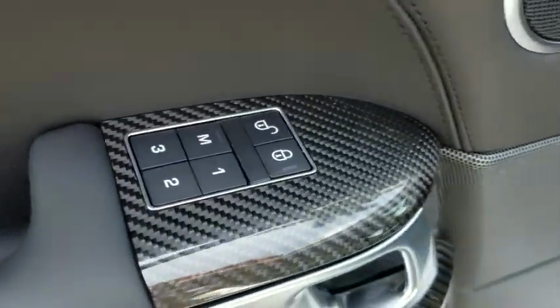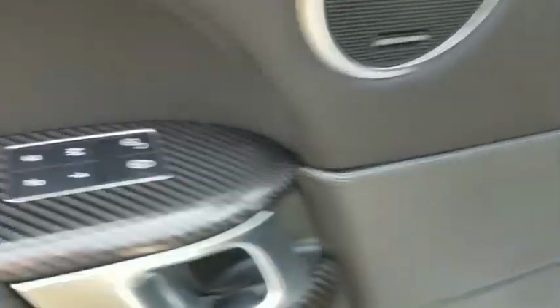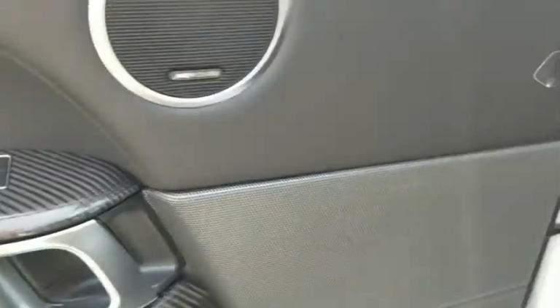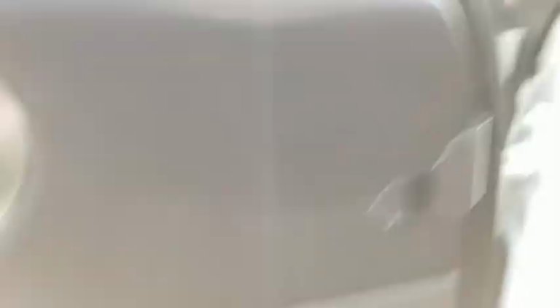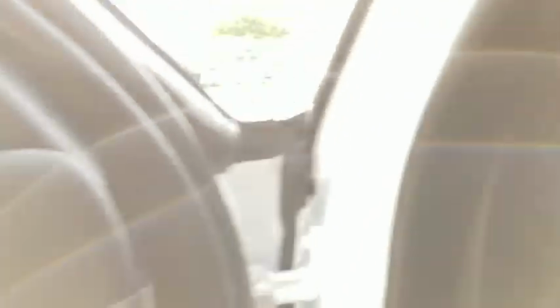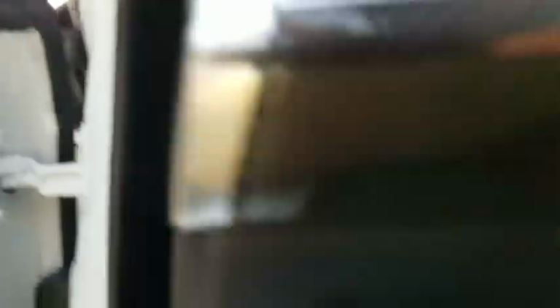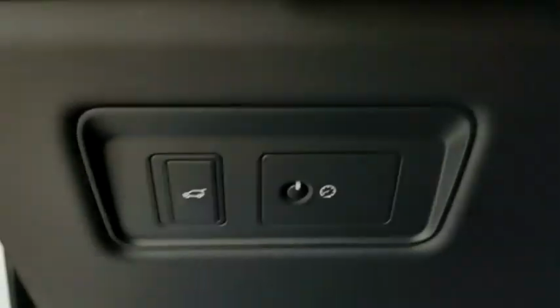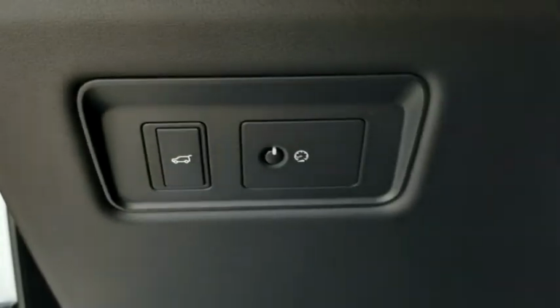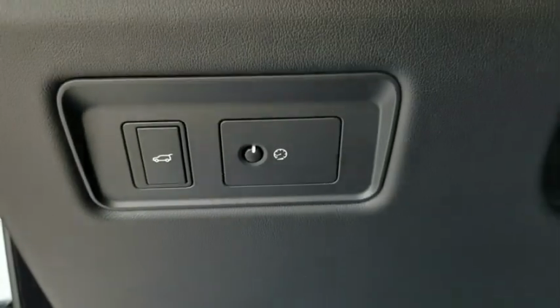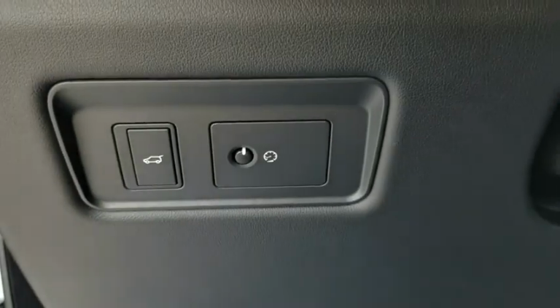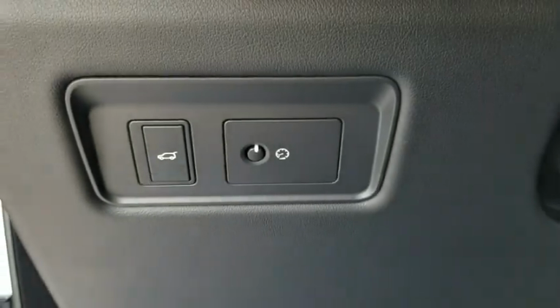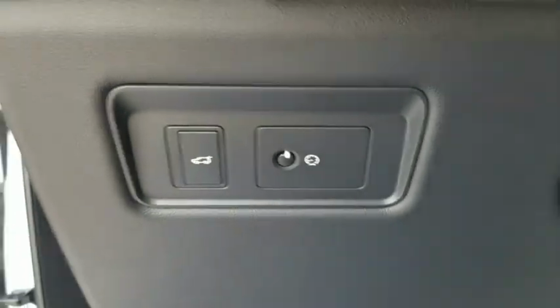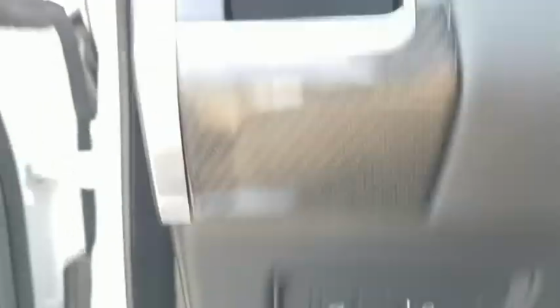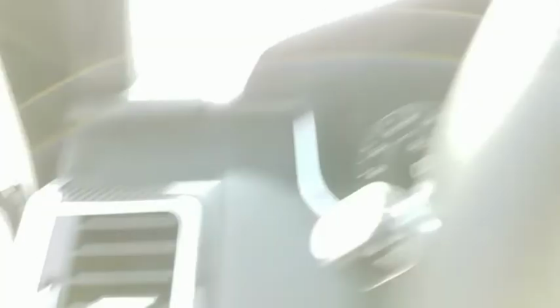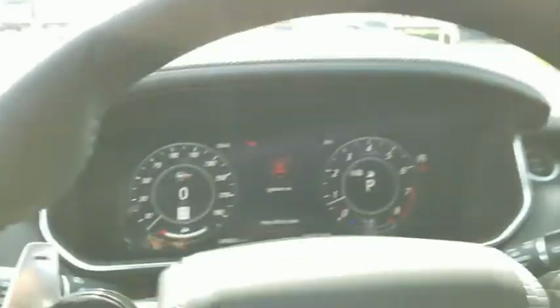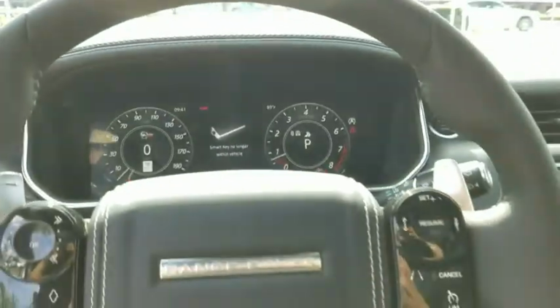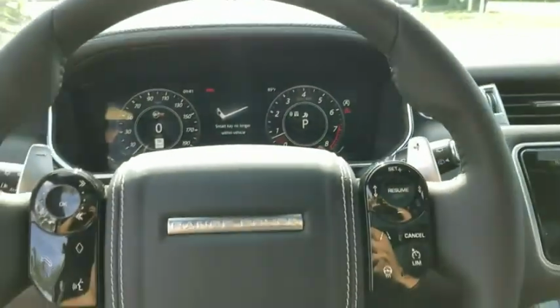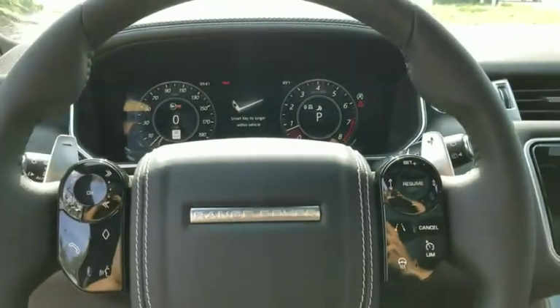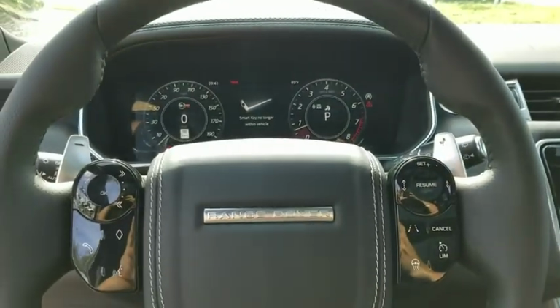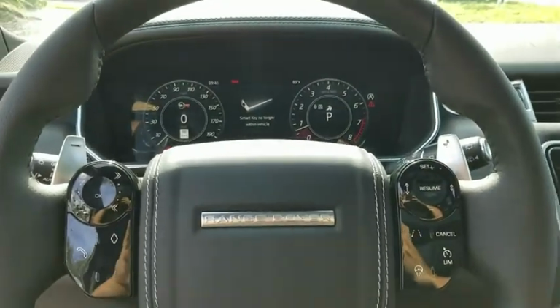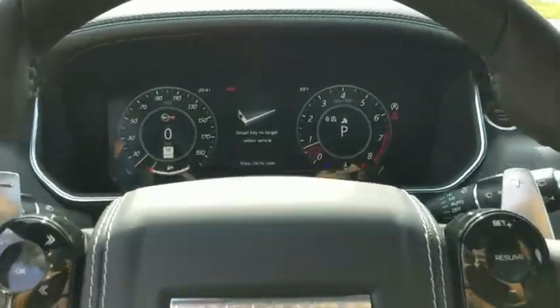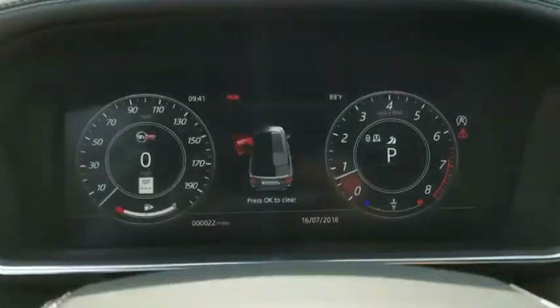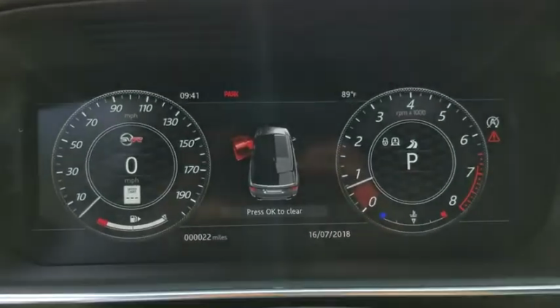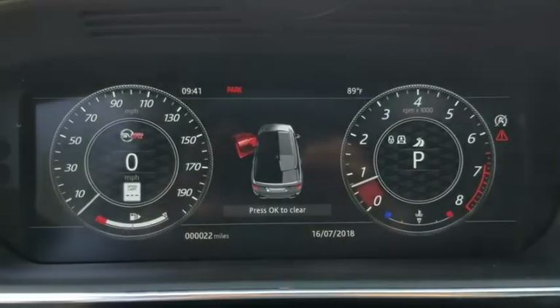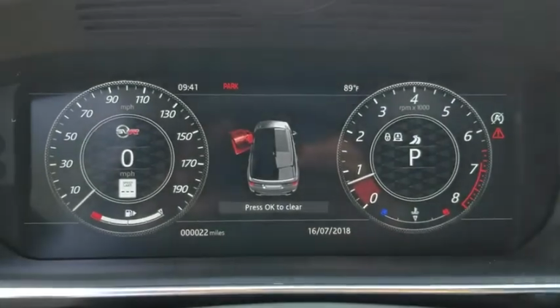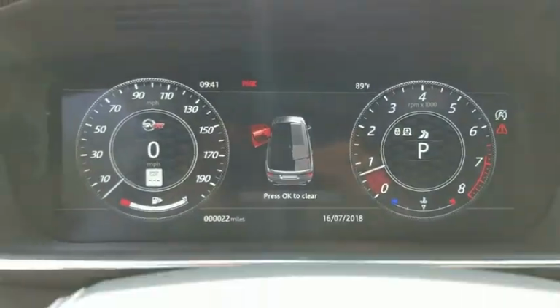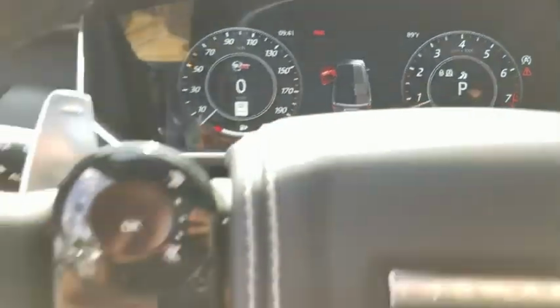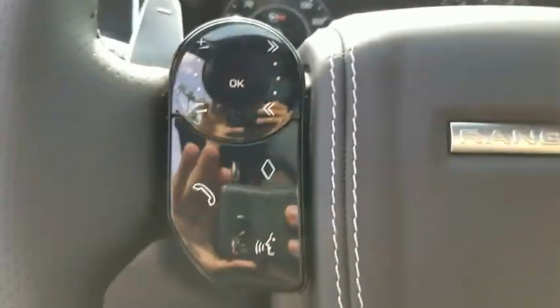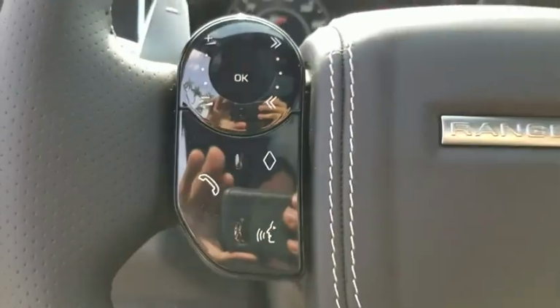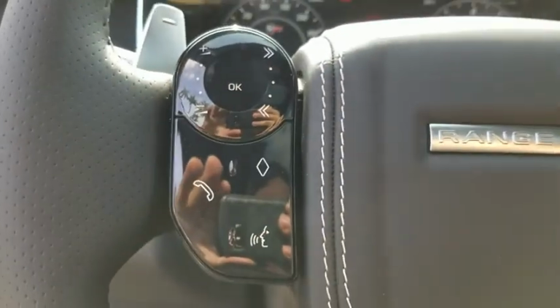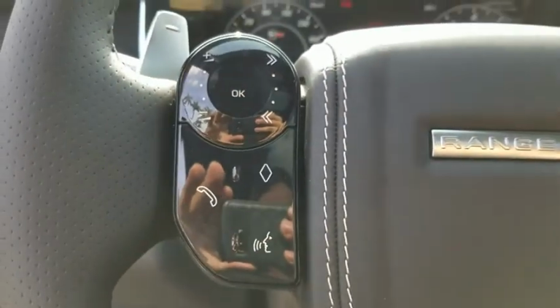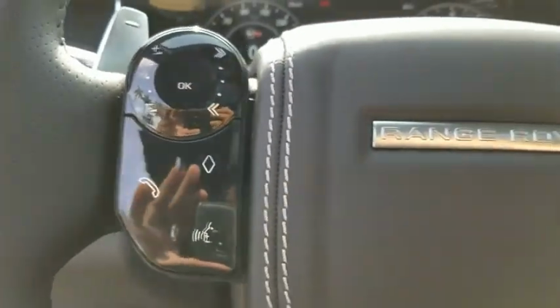Heated front seat, security system, trip computer, rear window defroster, compass, power windows, tachometer, brake assist, remote keyless entry.